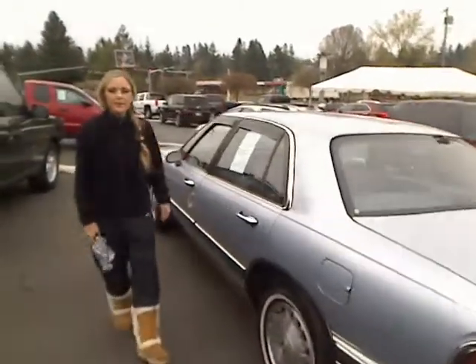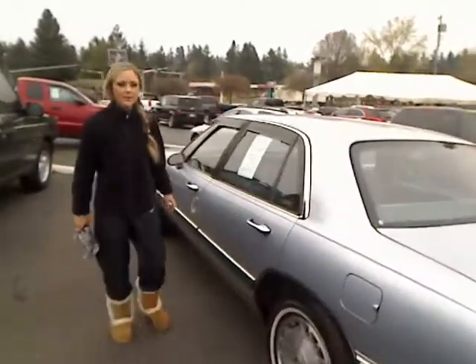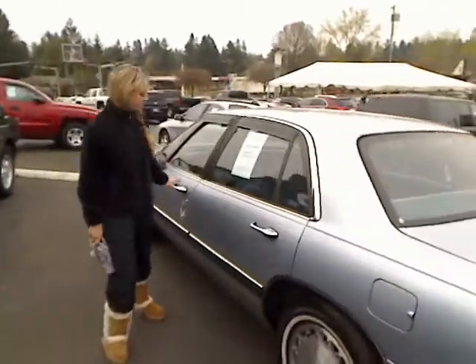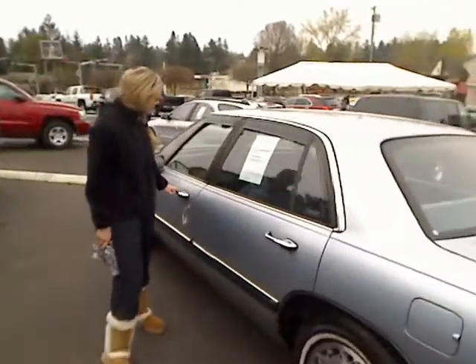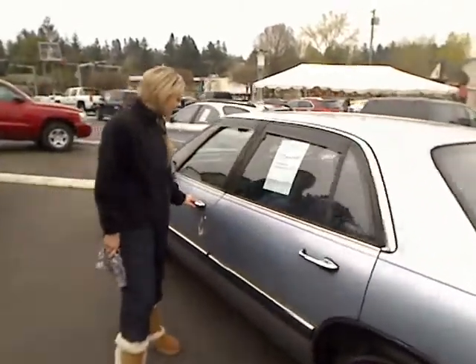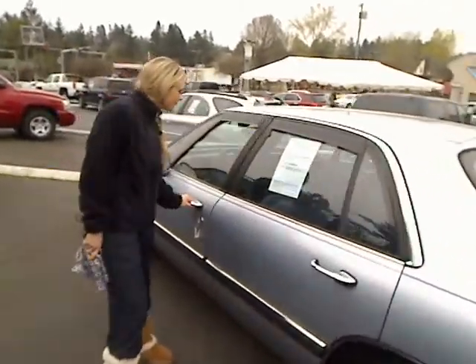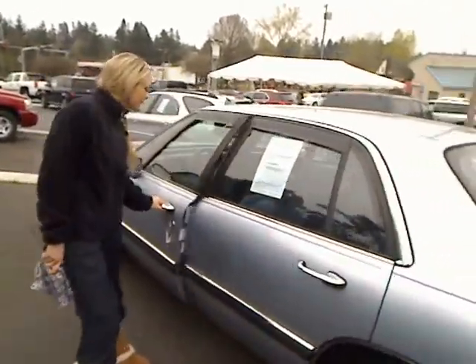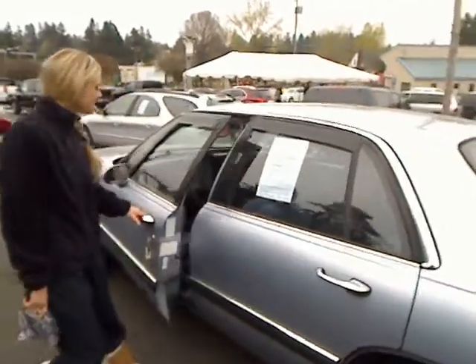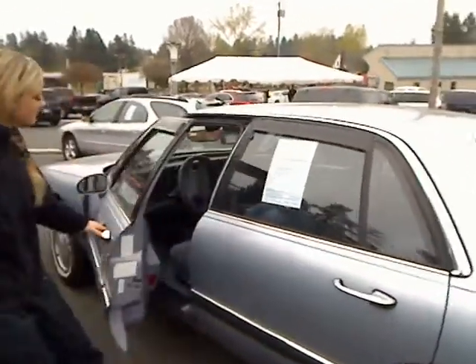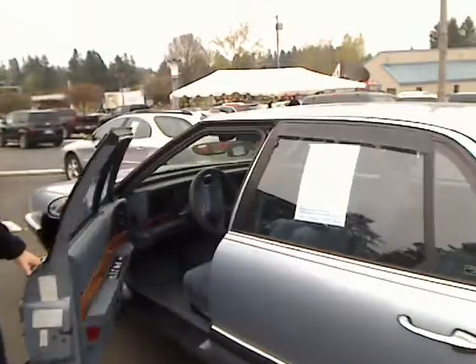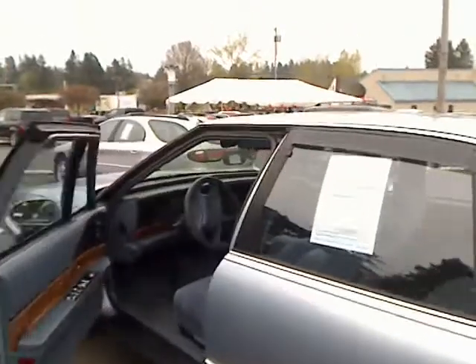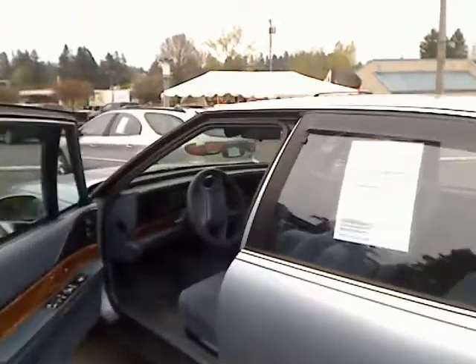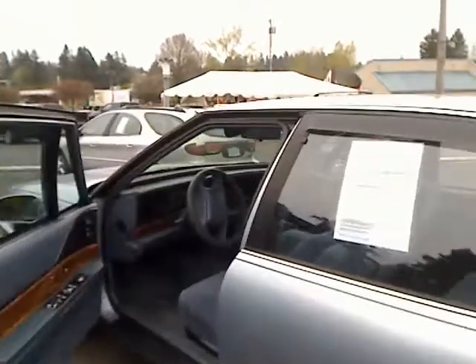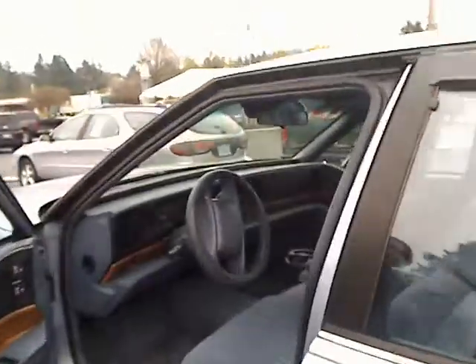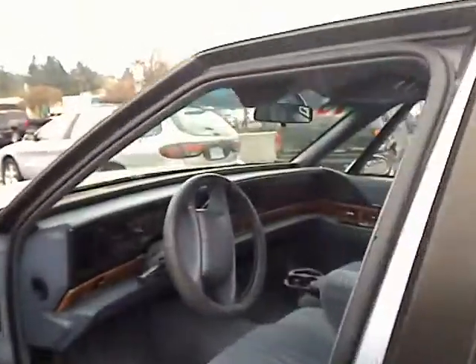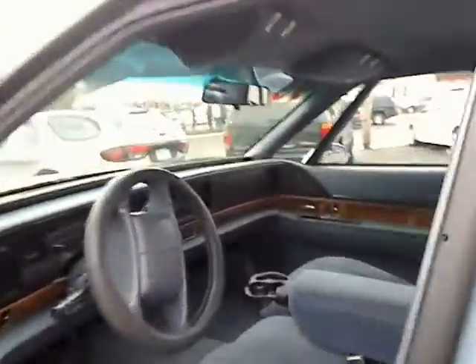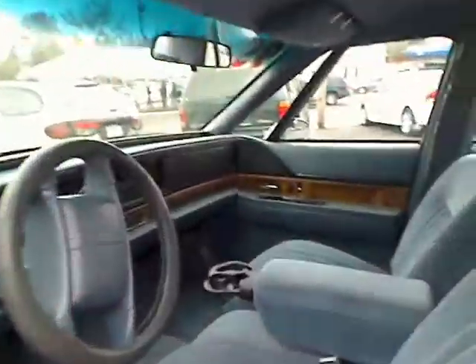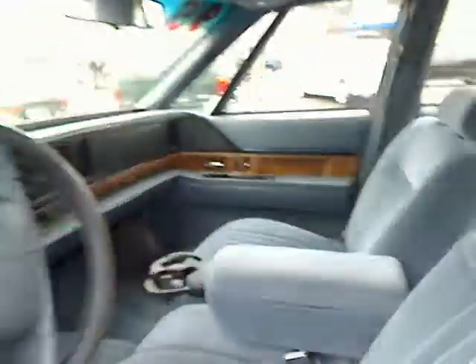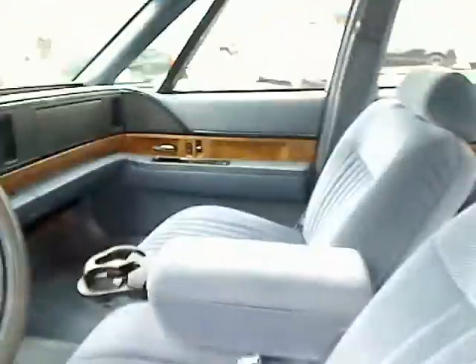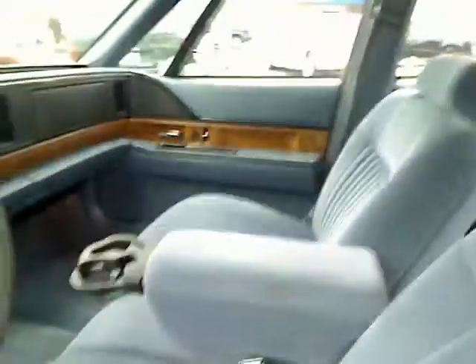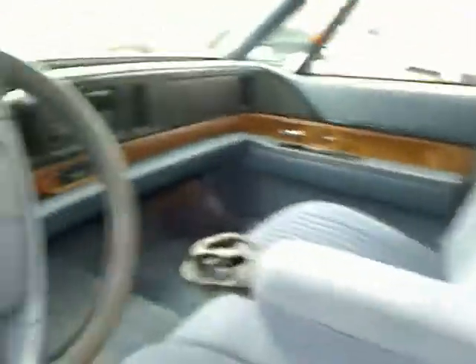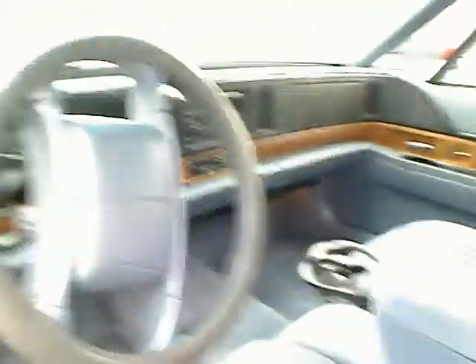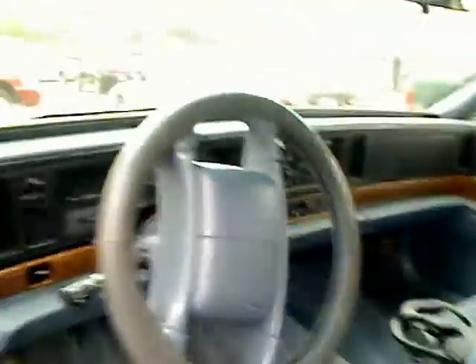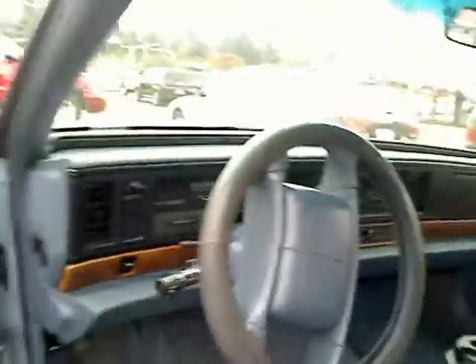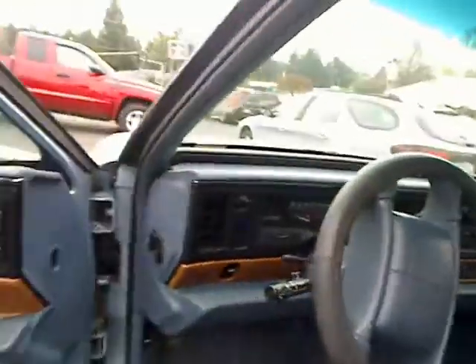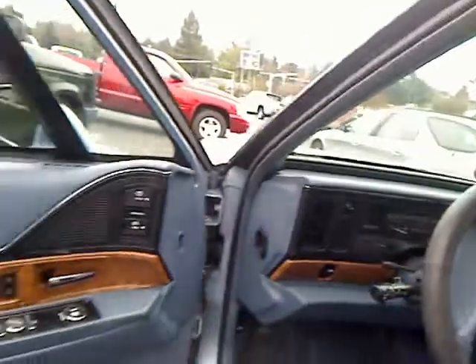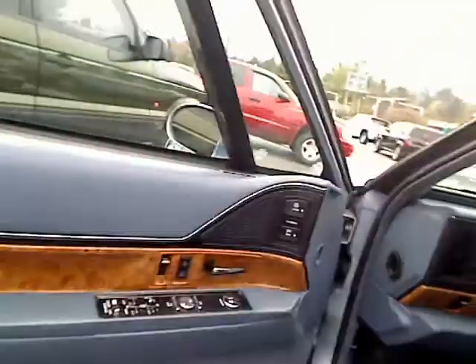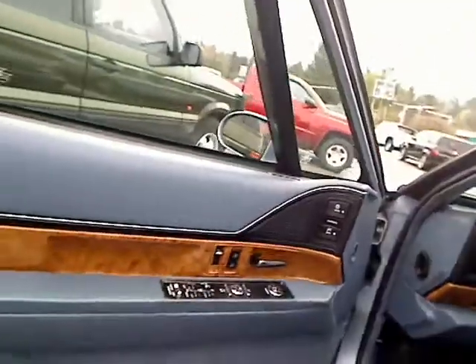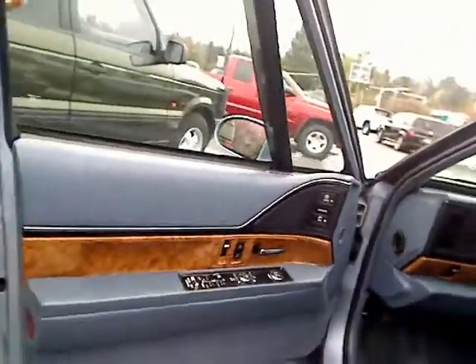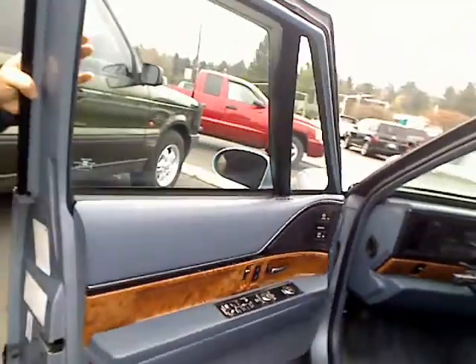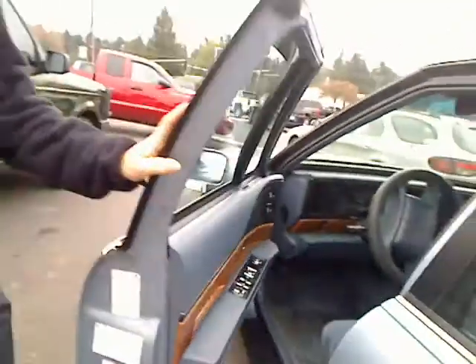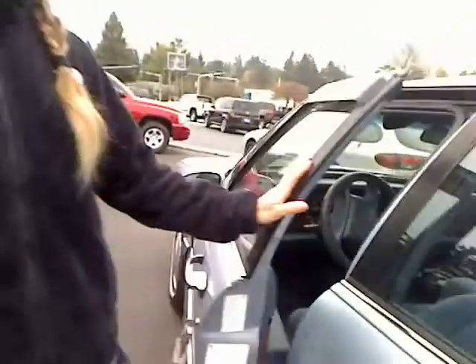Let me give you a quick look inside. Blue fabric, wood accents, and power everything. It's quite clean for its age as well.